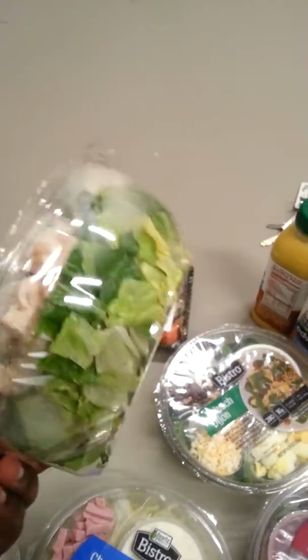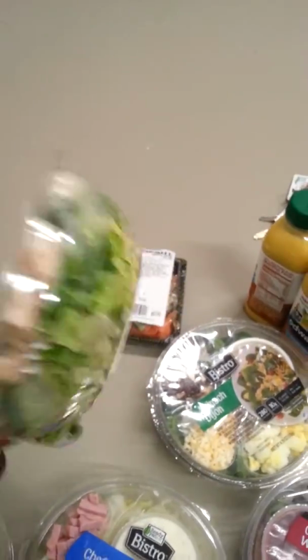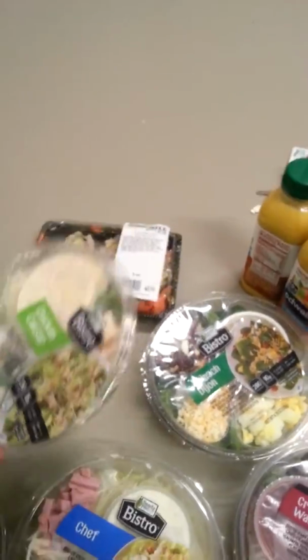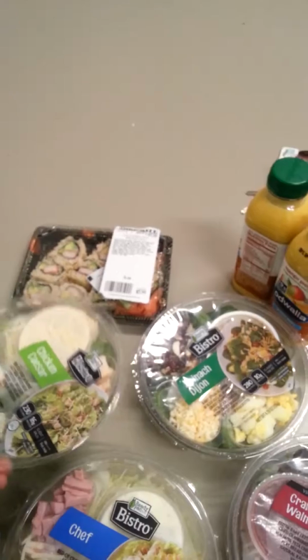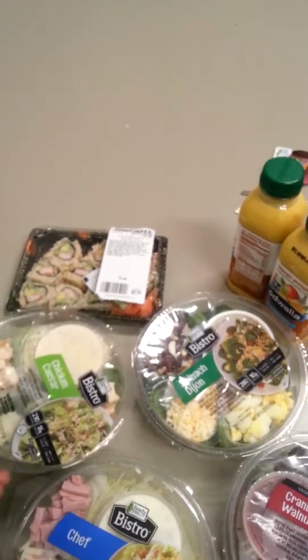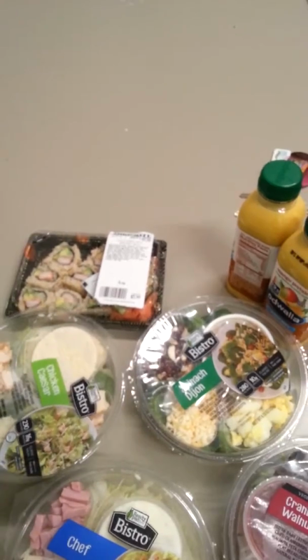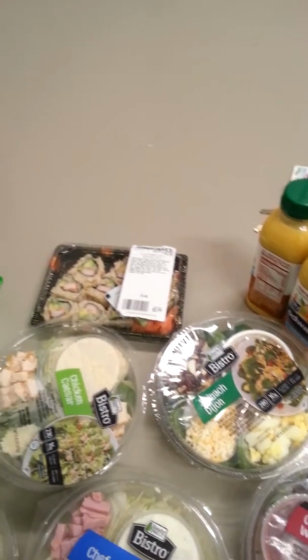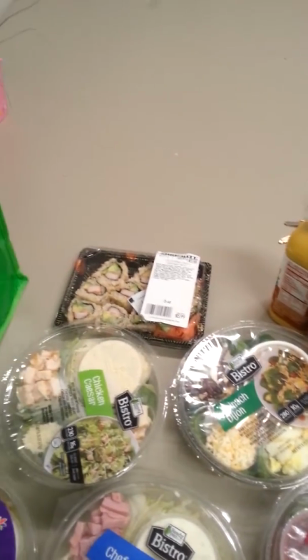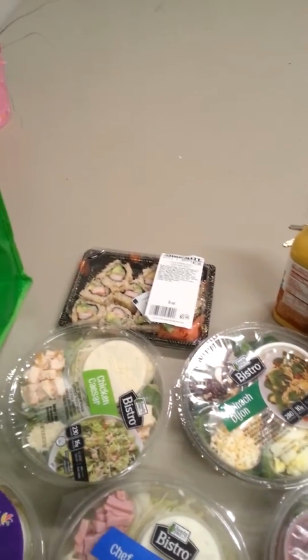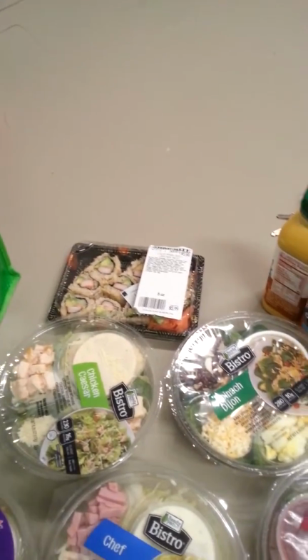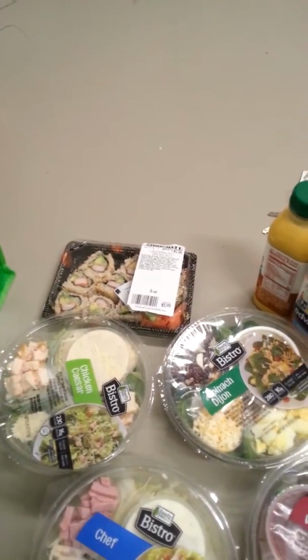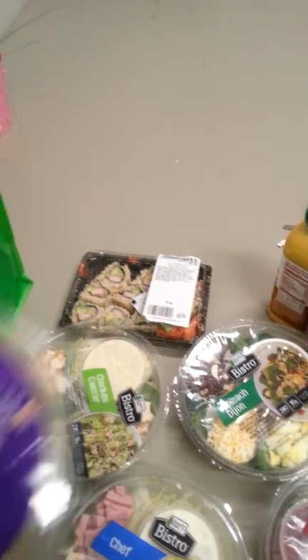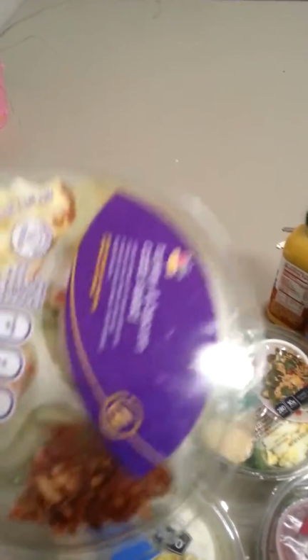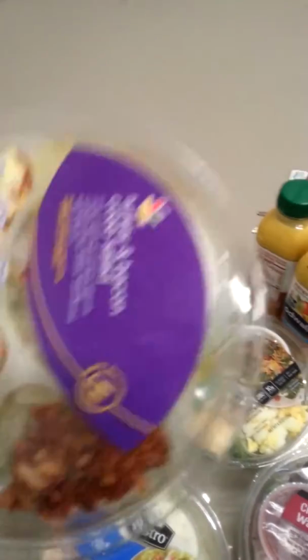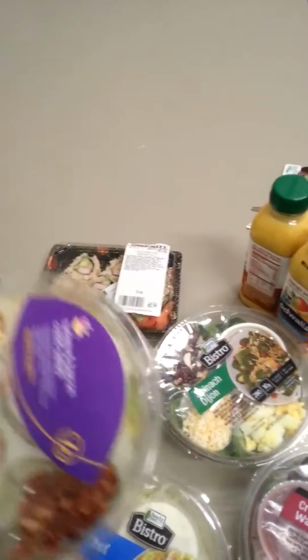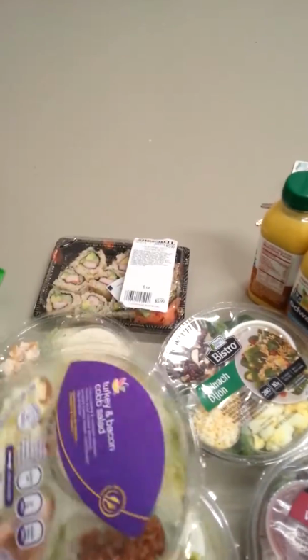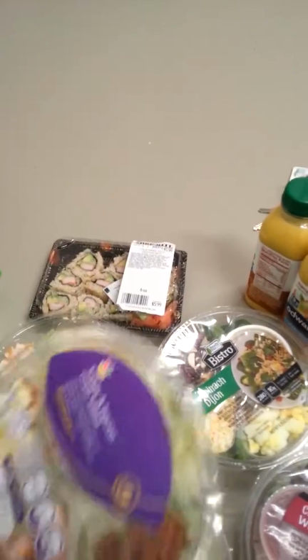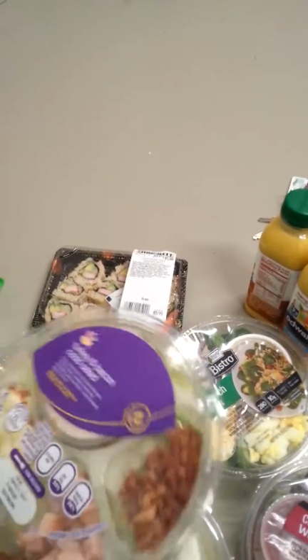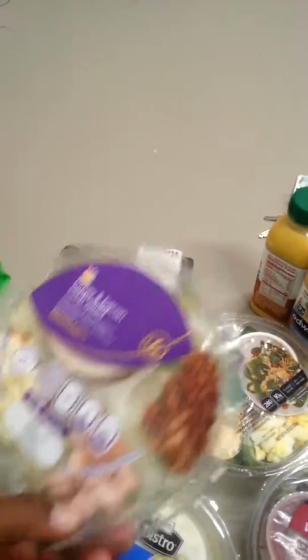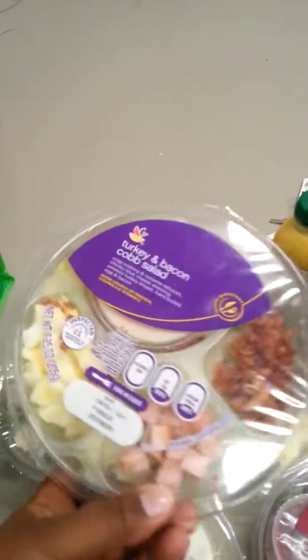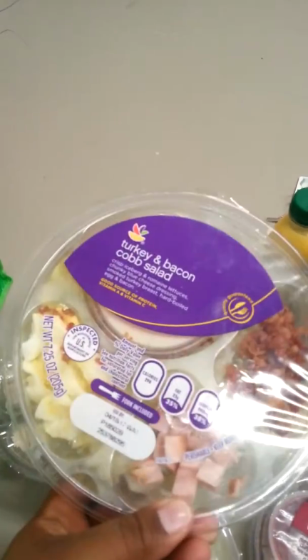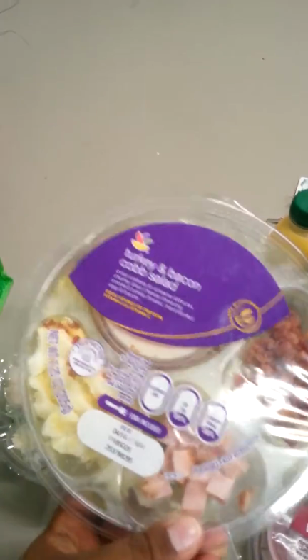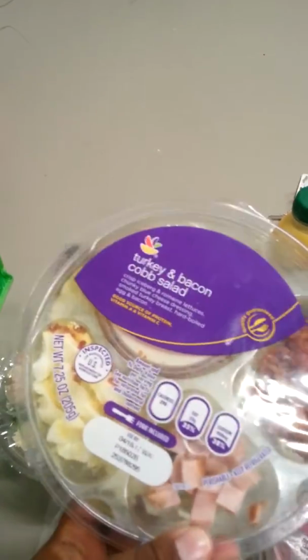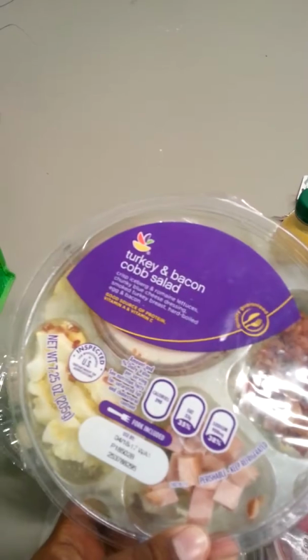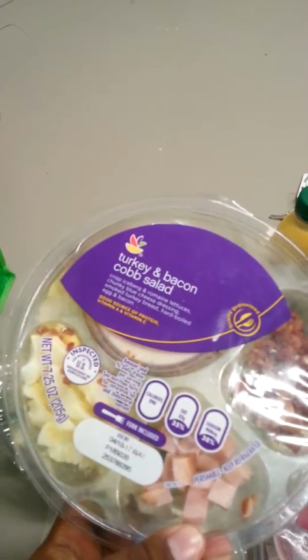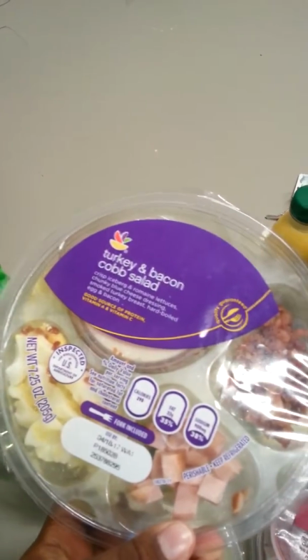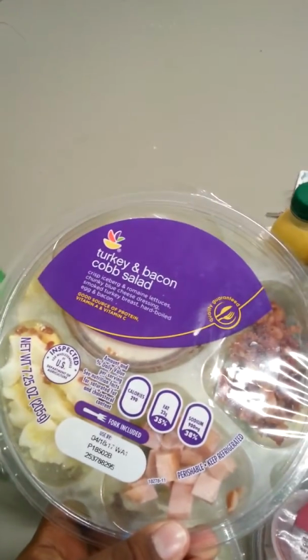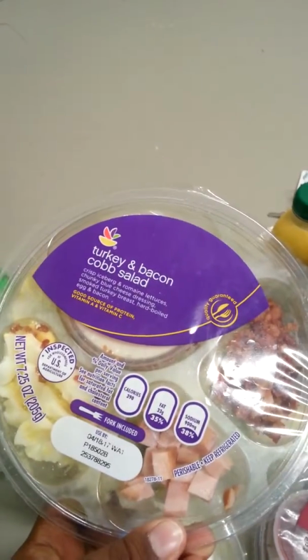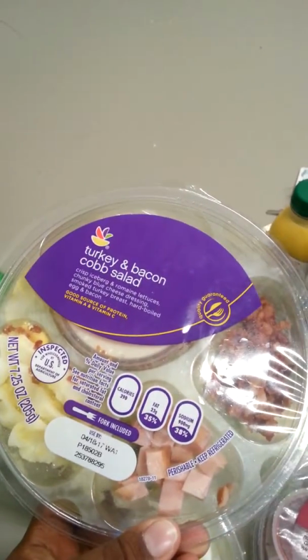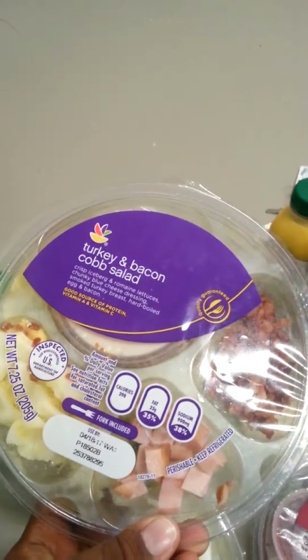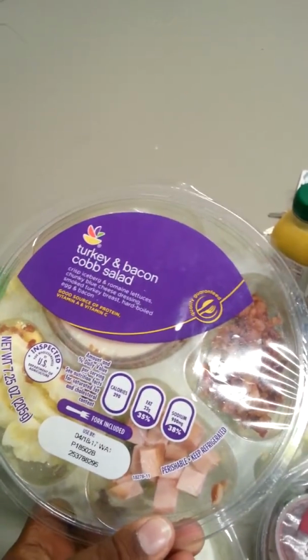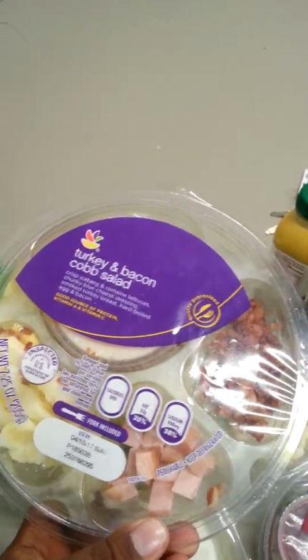They all look so good. And then today for dinner, I'm going to eat the turkey bacon cobb salad that I got from Stop and Shop.